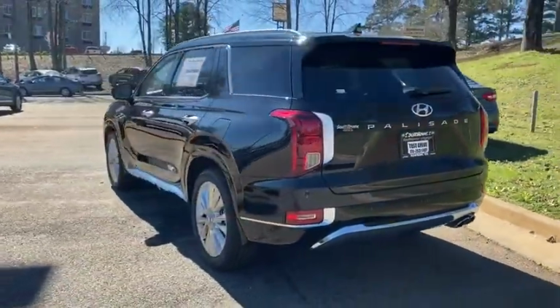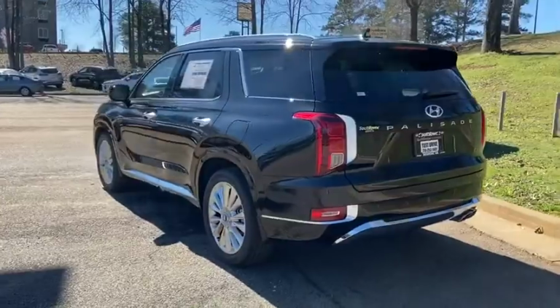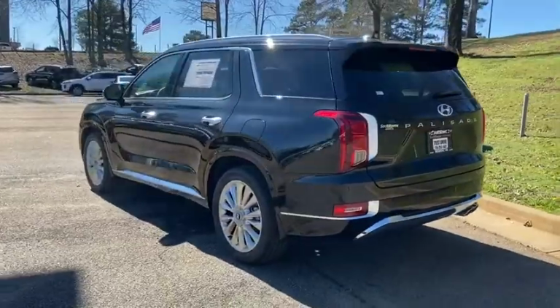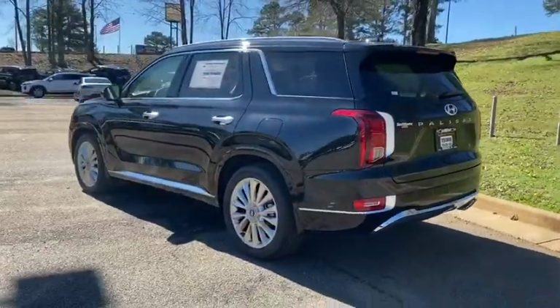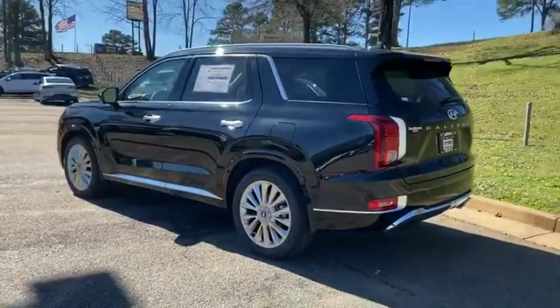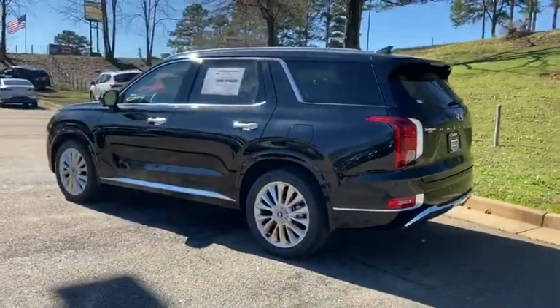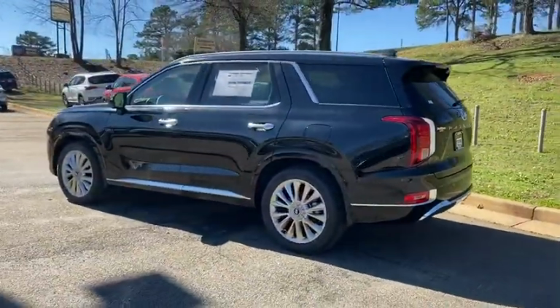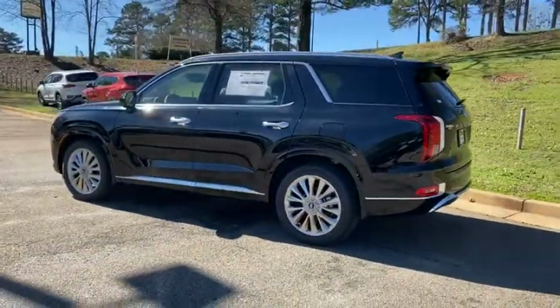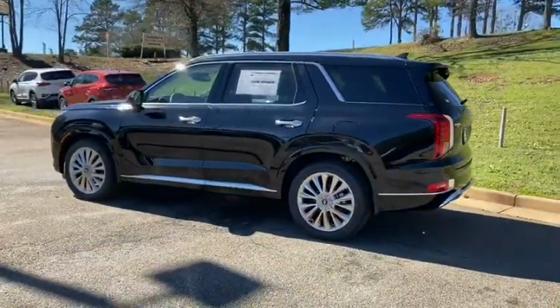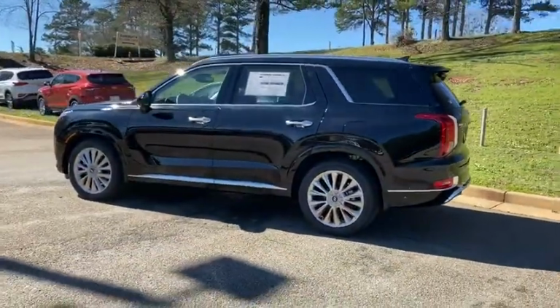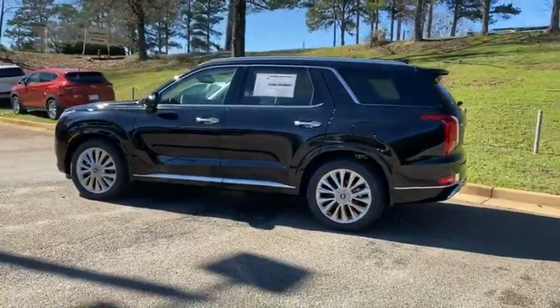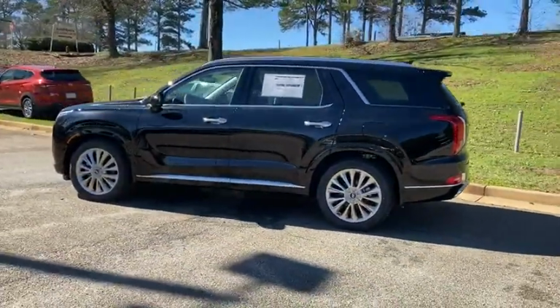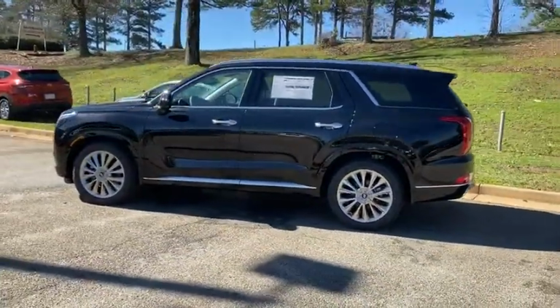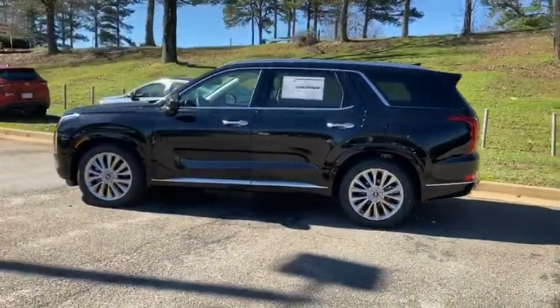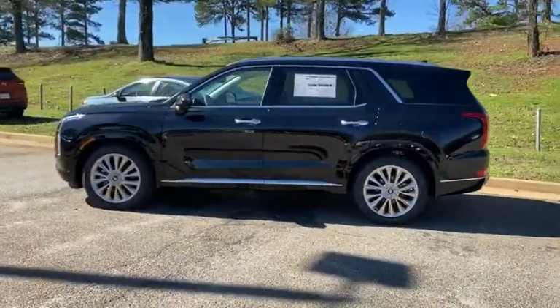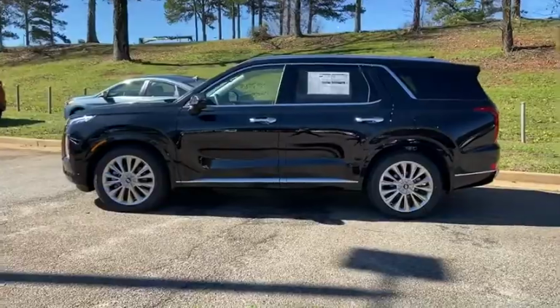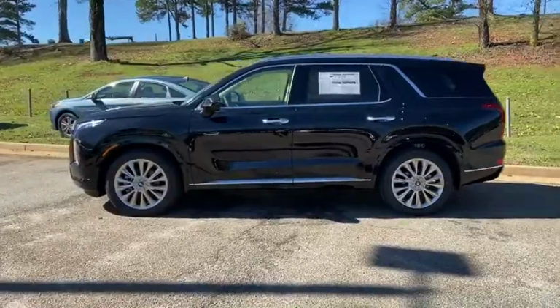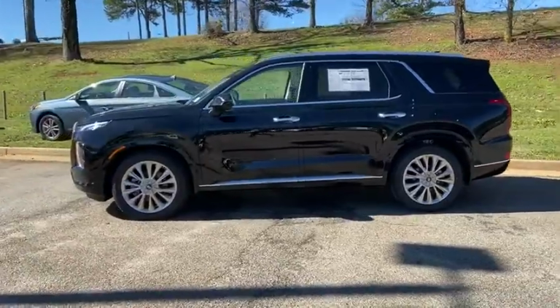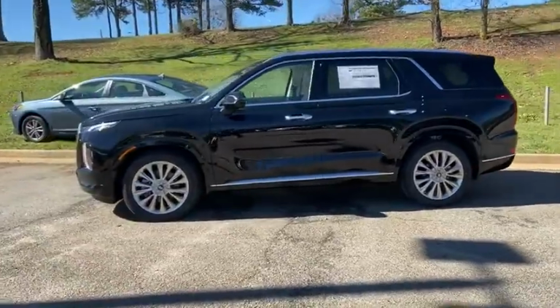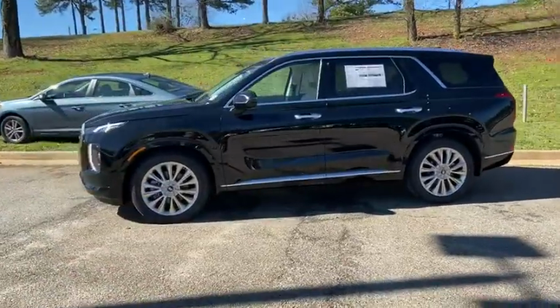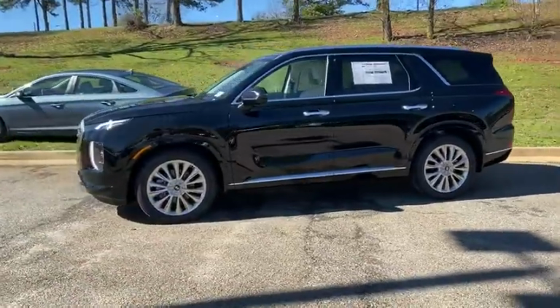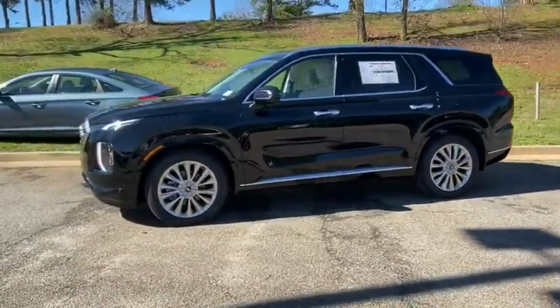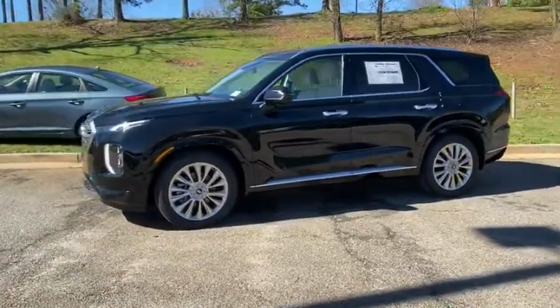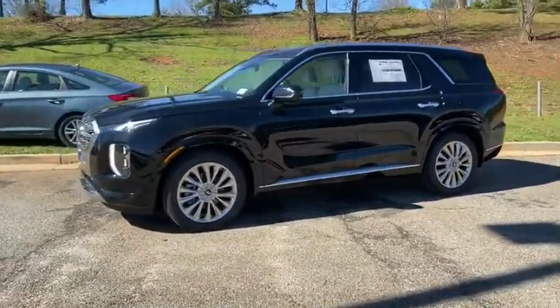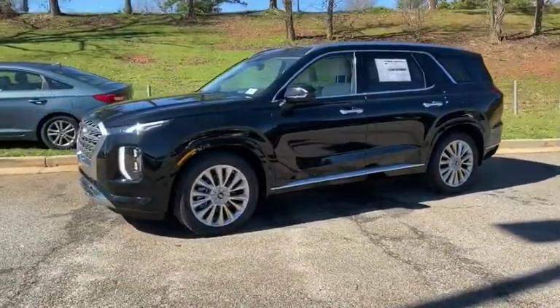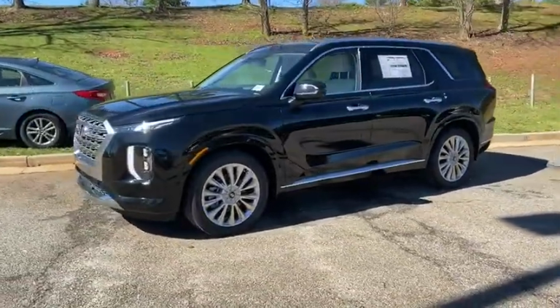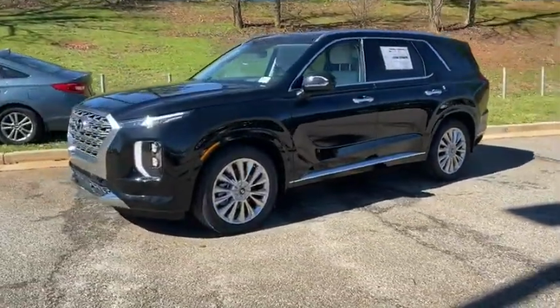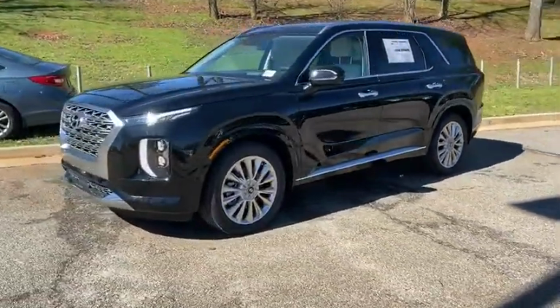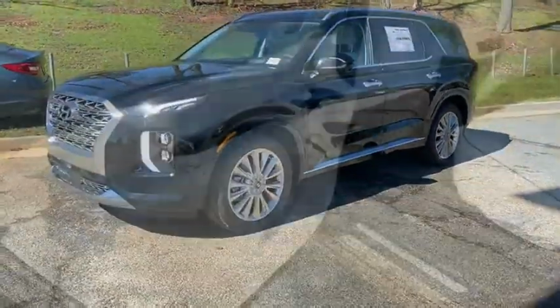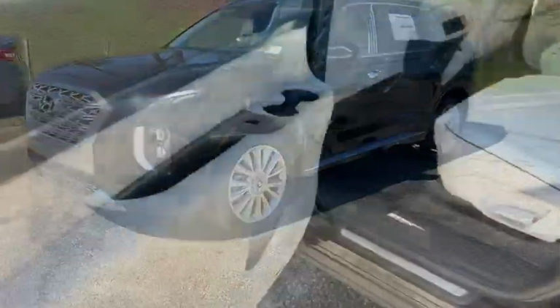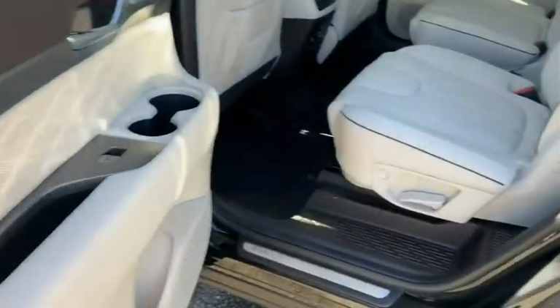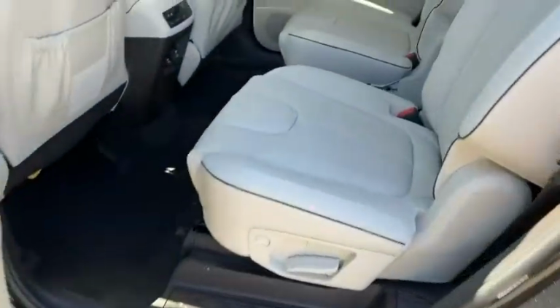Power liftgate, navigation system, traction control, power passenger seat, leather-wrapped steering wheel, dual airbags, alloy wheels, power steering, four-wheel disc brakes, heated front seats.